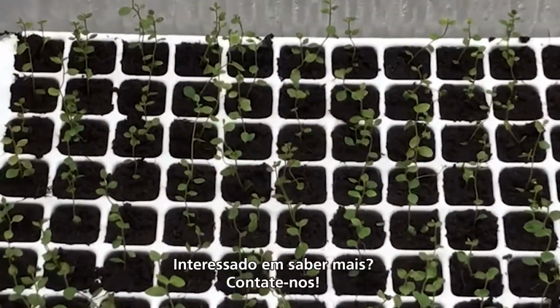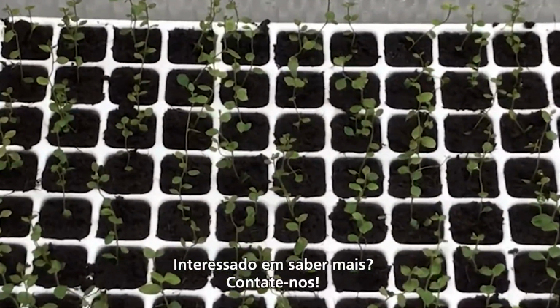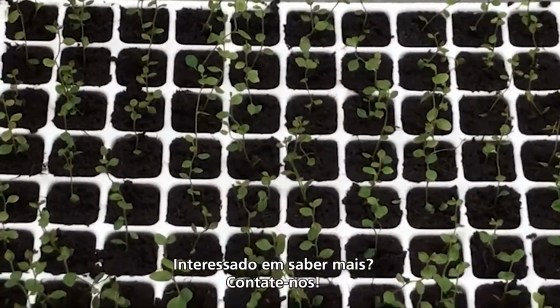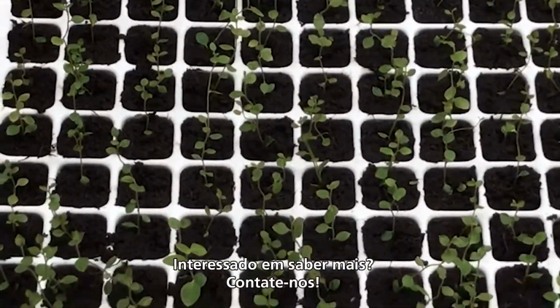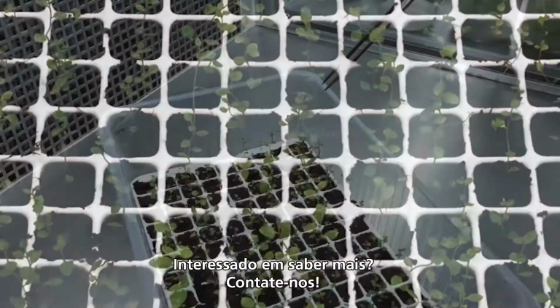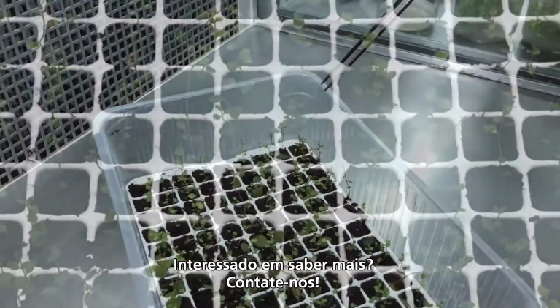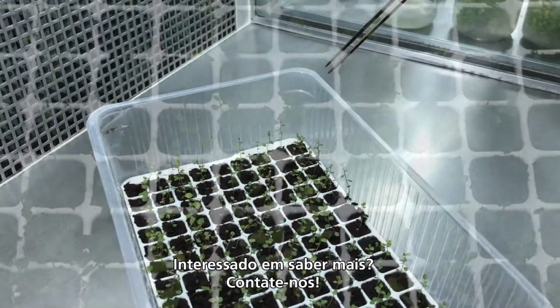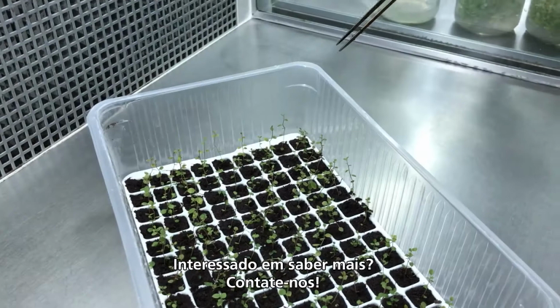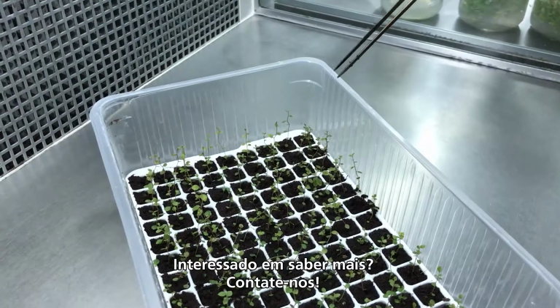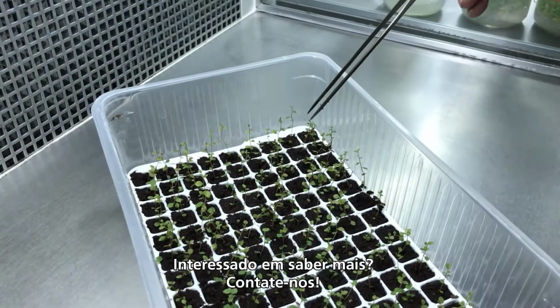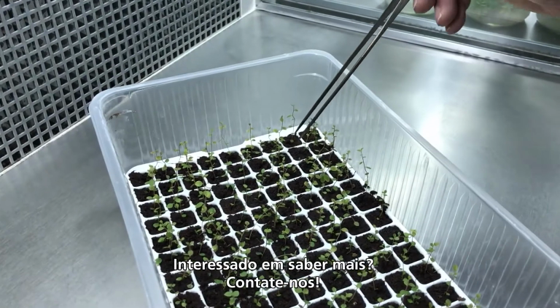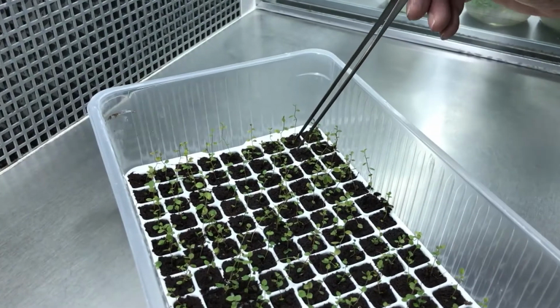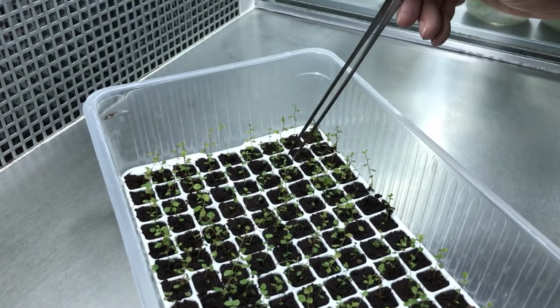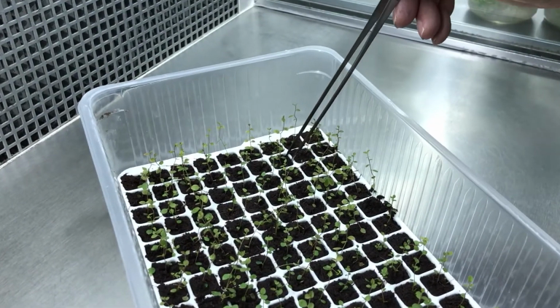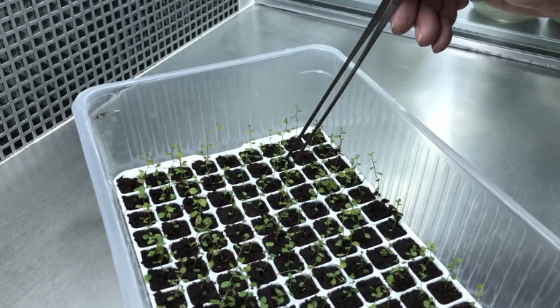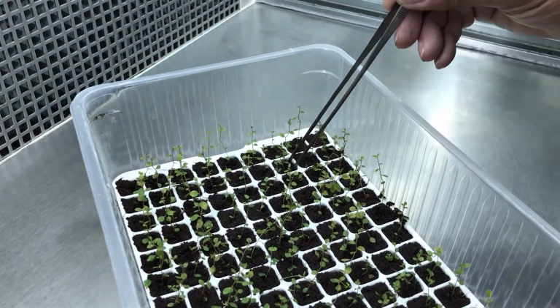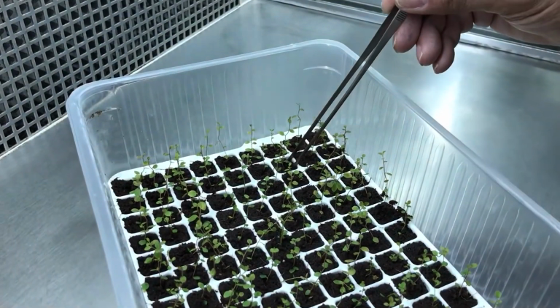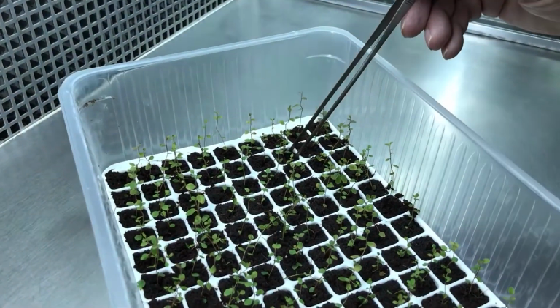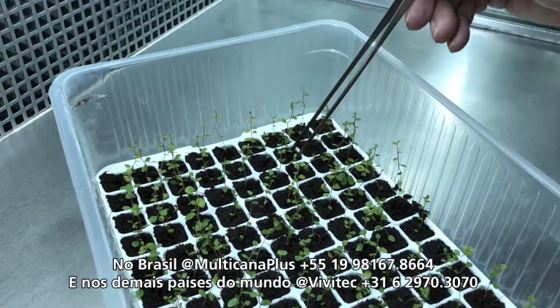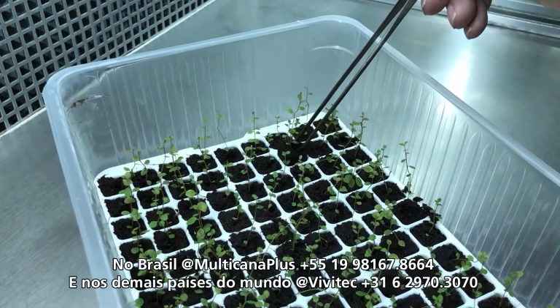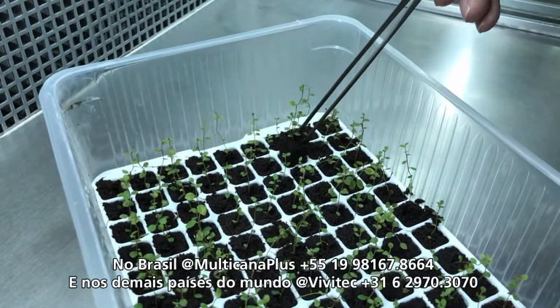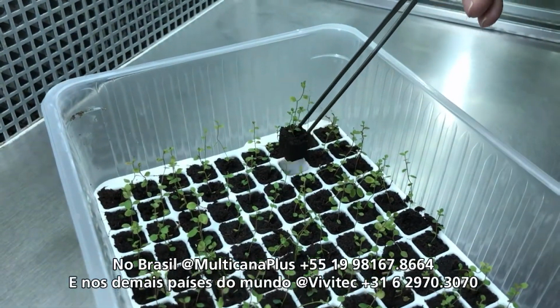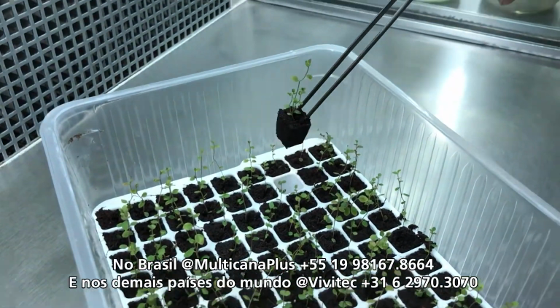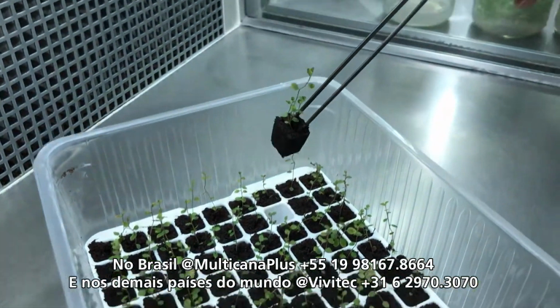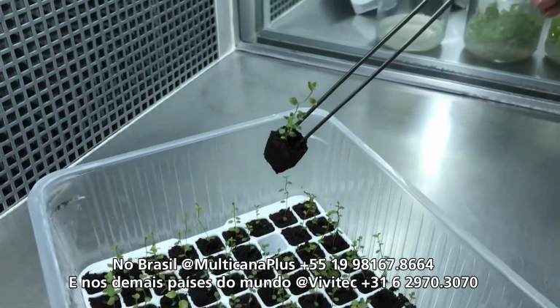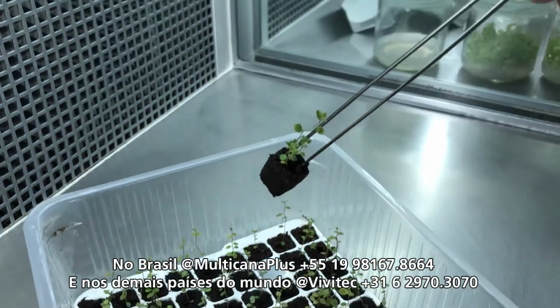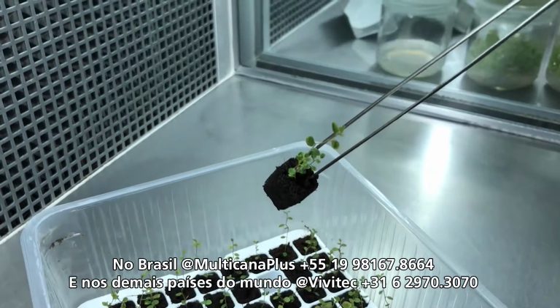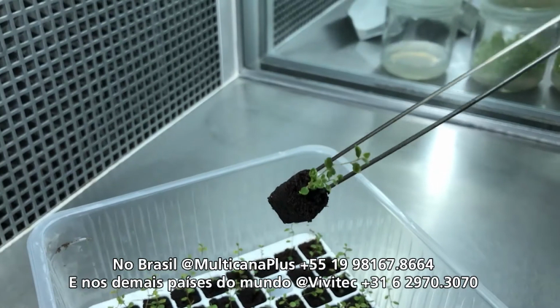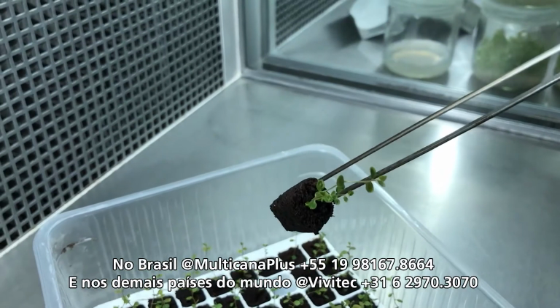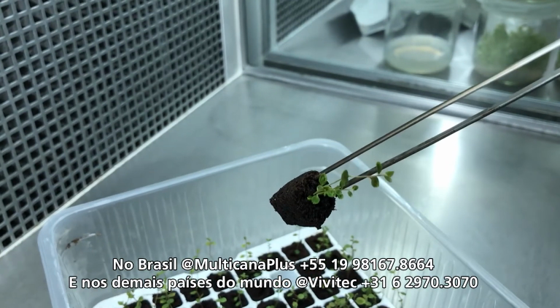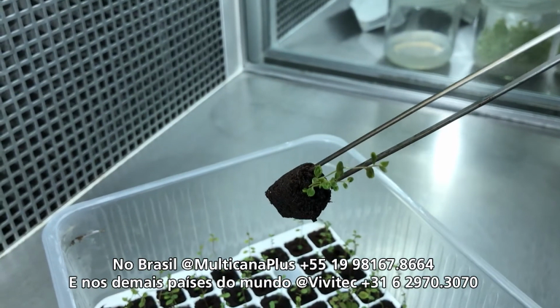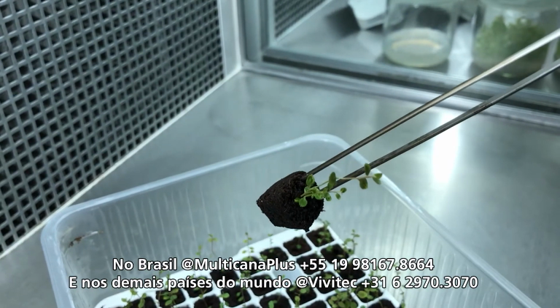Interested in knowing more? Contact us! For Brazil, at Multicana Plus. For the rest of the world, at Vivitec.